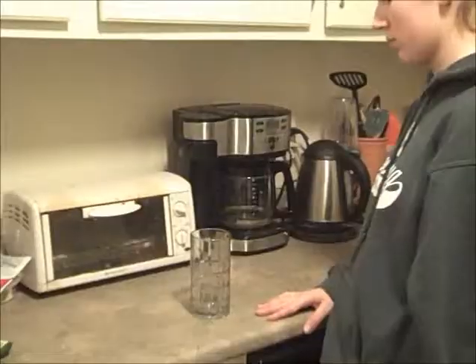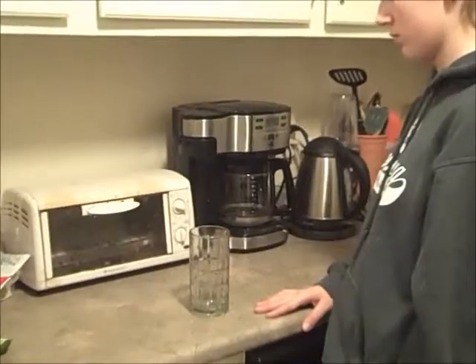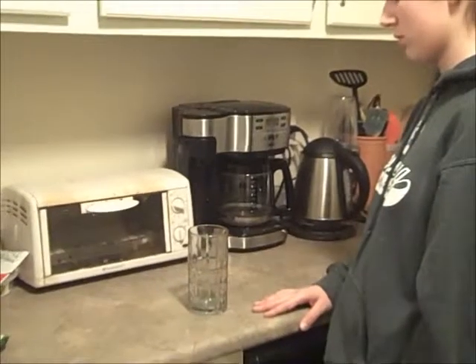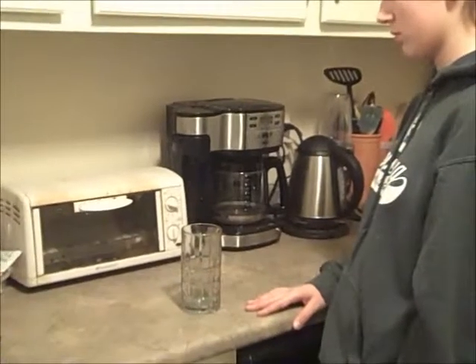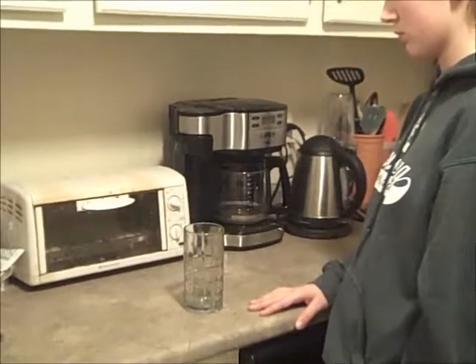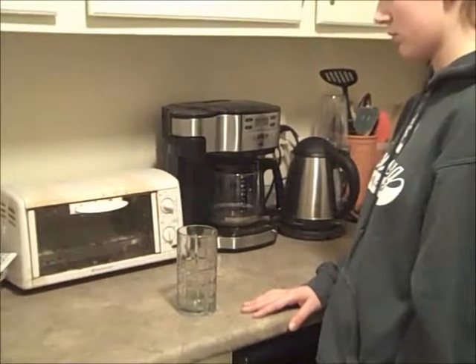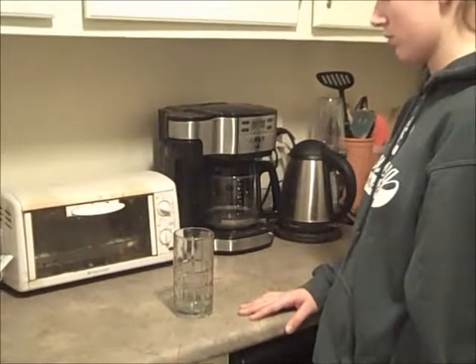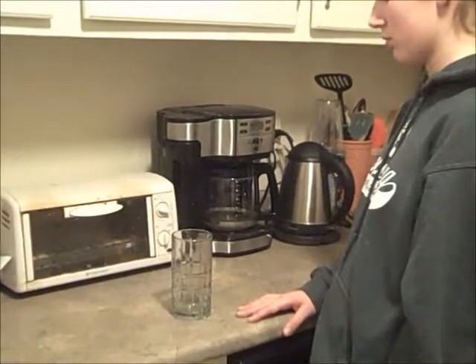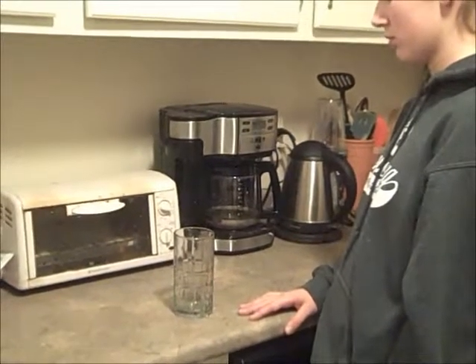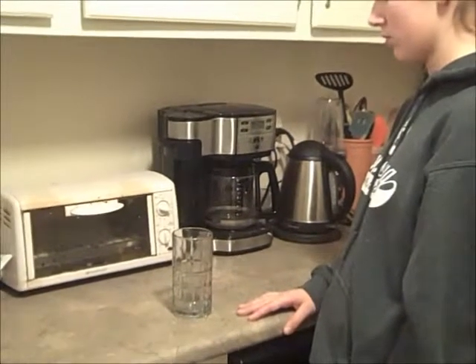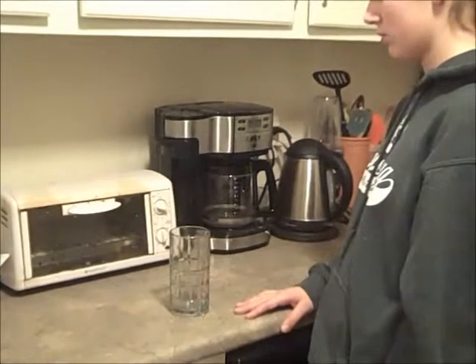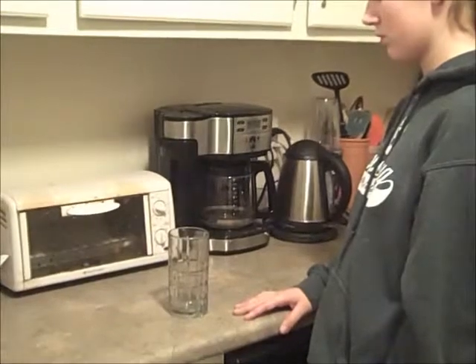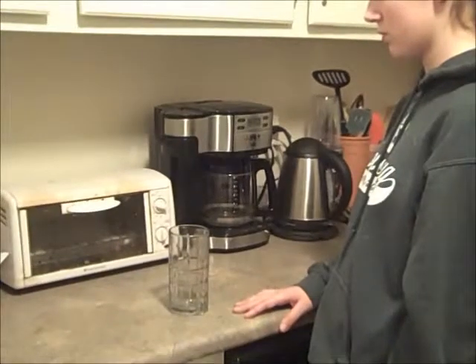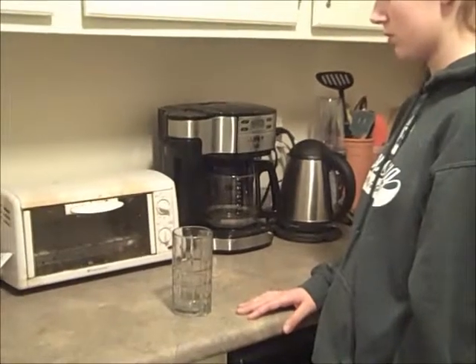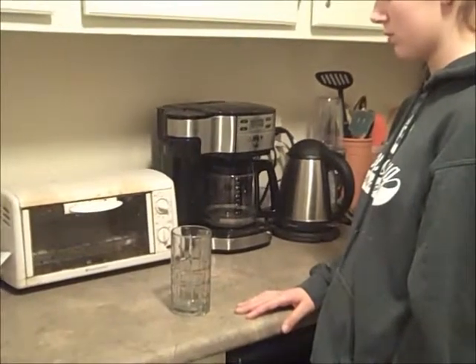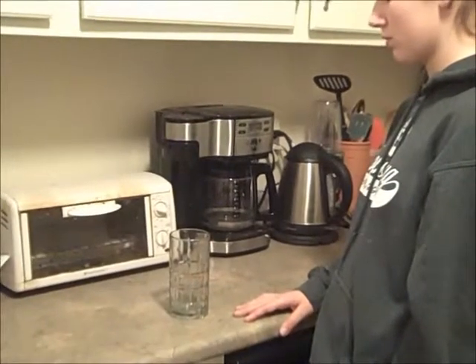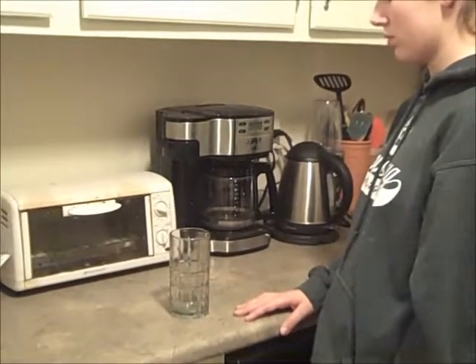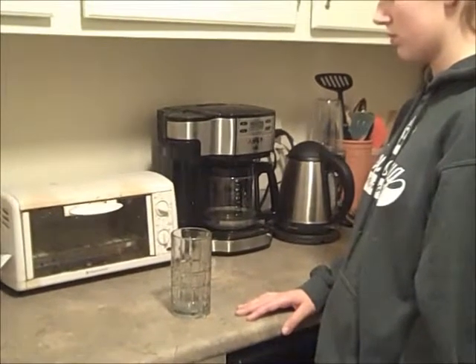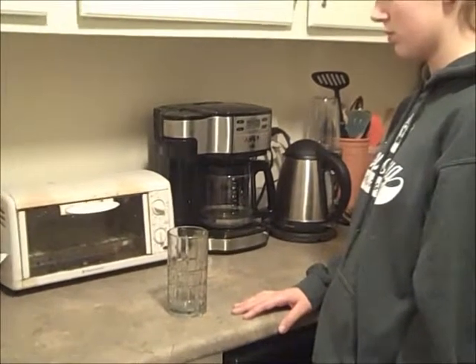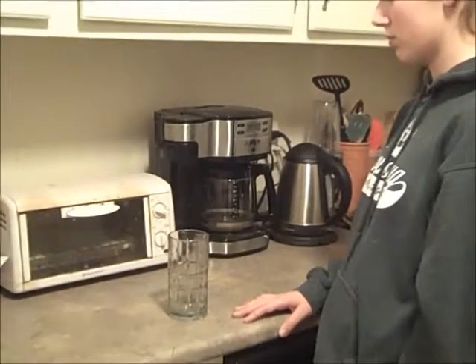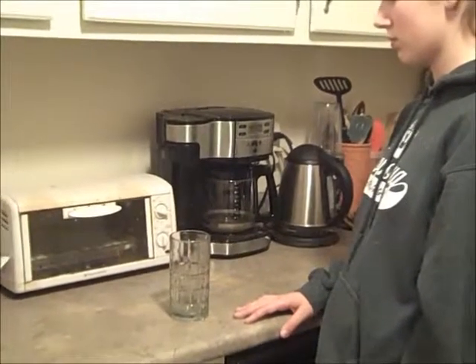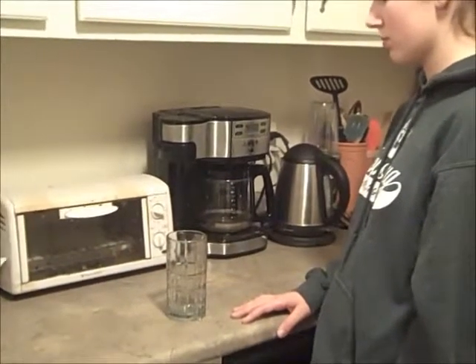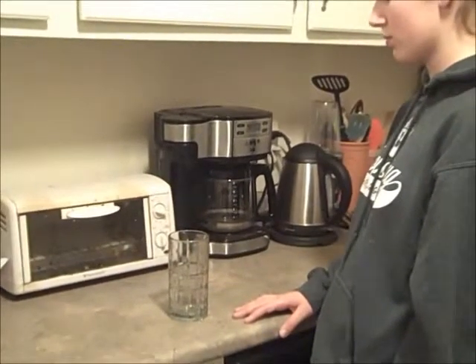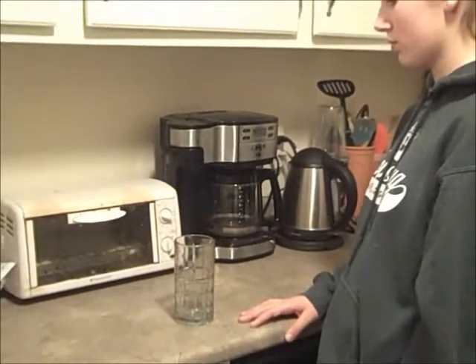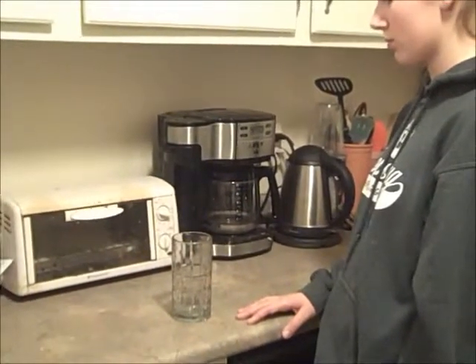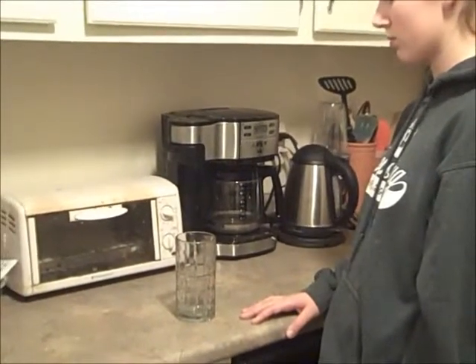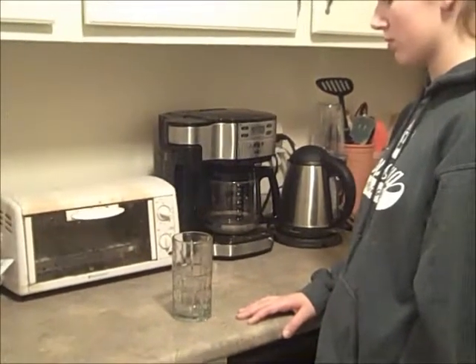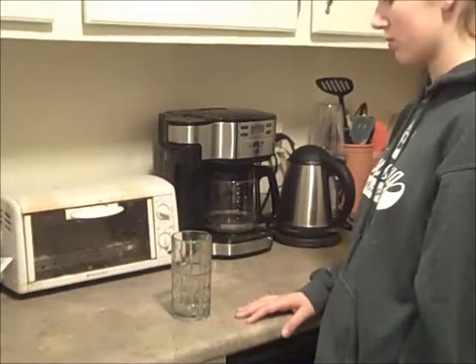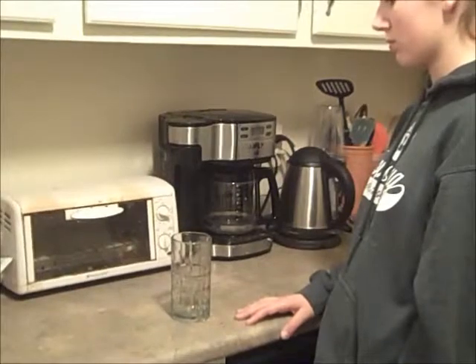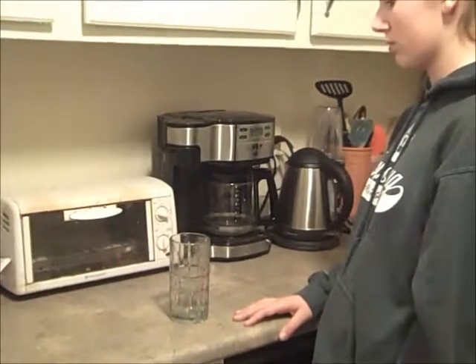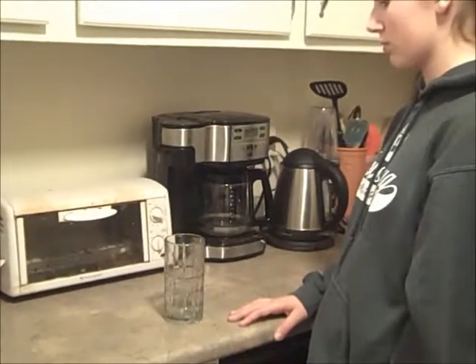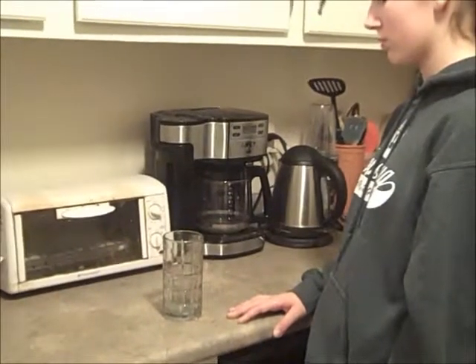Step three: use one arm with wrist and at least two fingers and one thumb to put down one hypoallergenic non-silicone anti-plastic glass in one faucet.